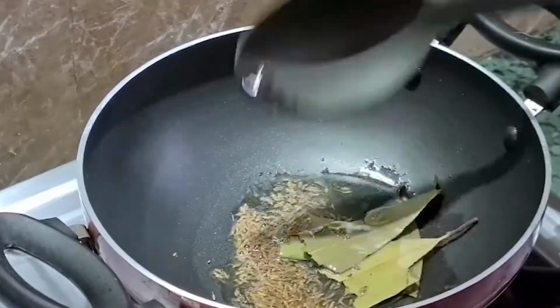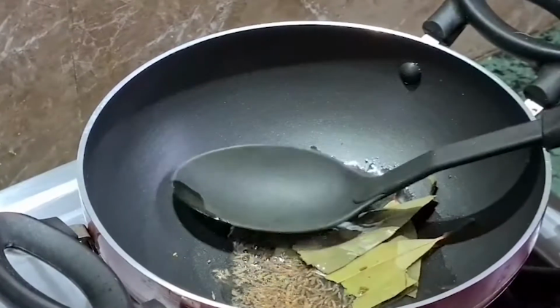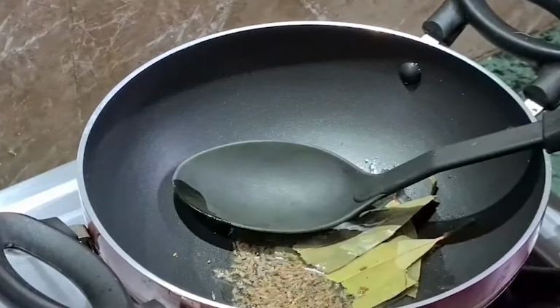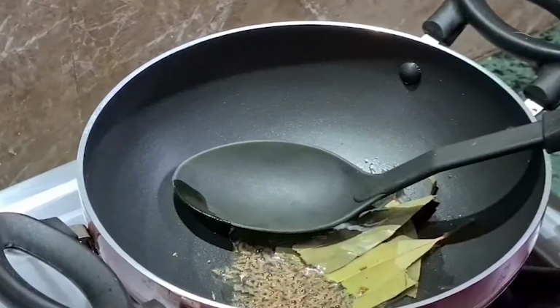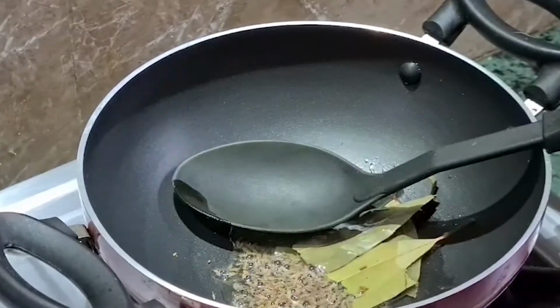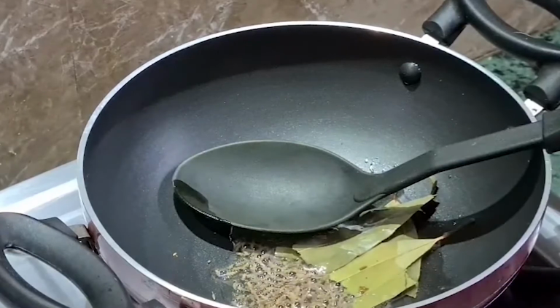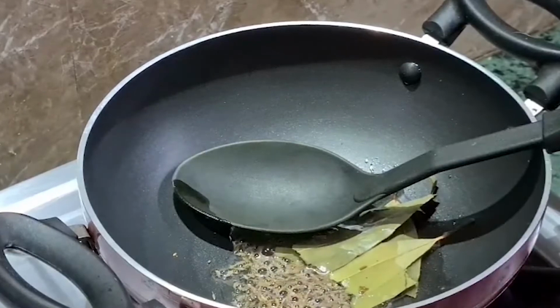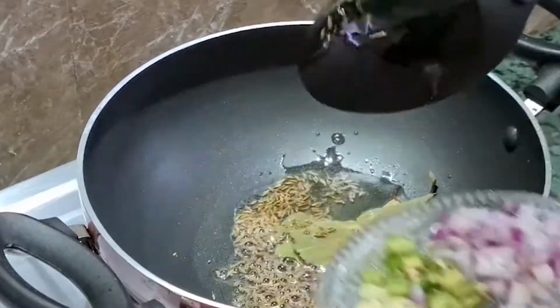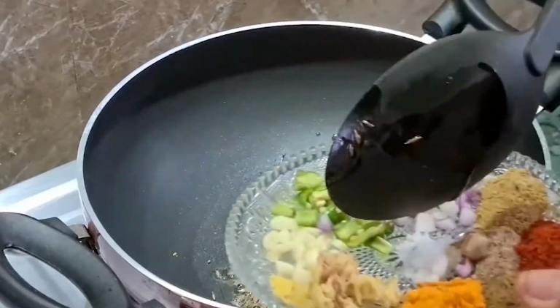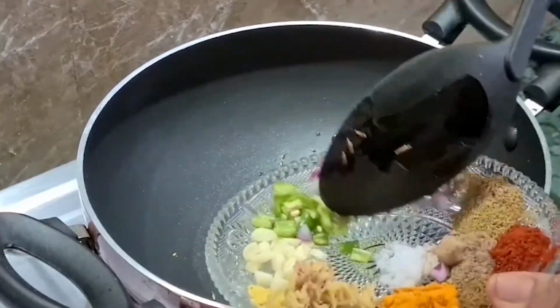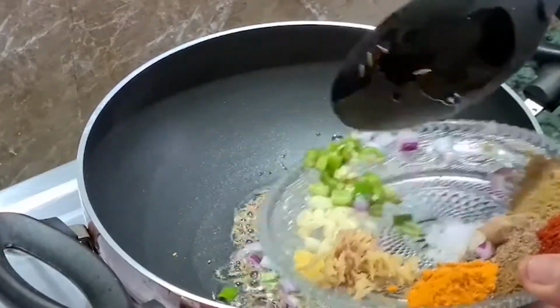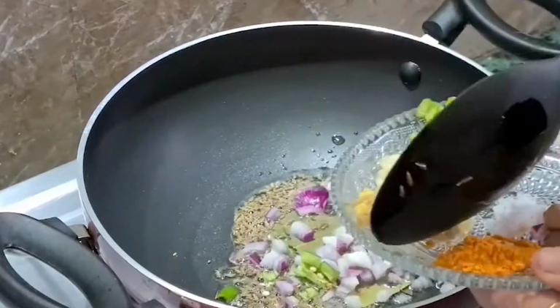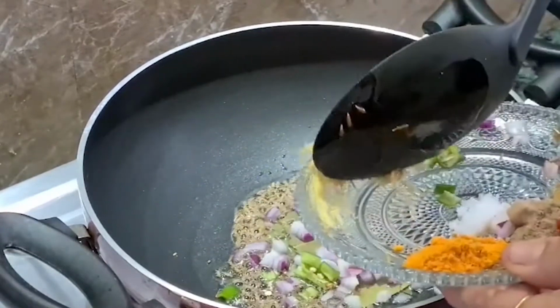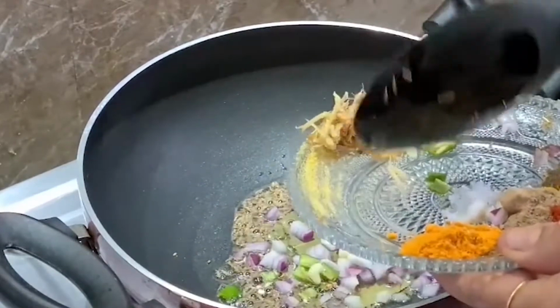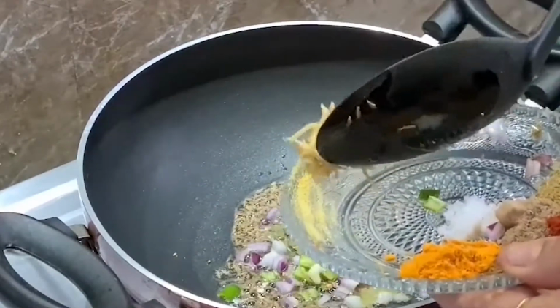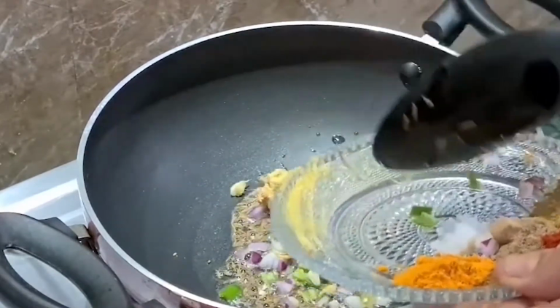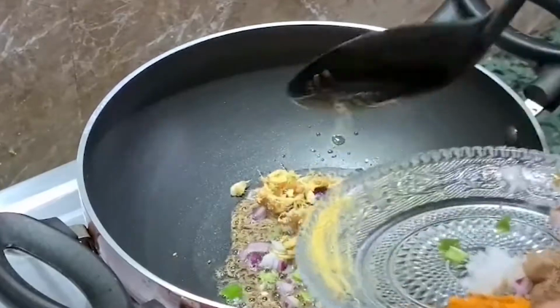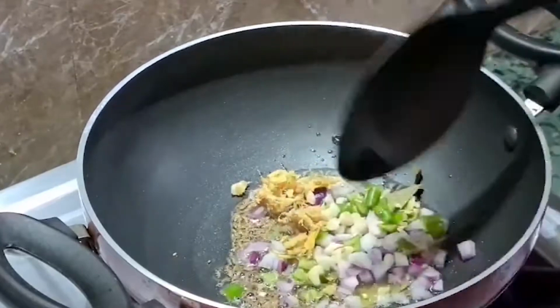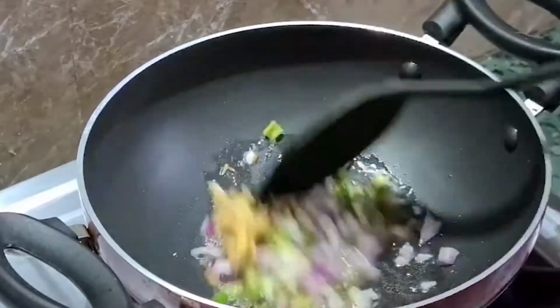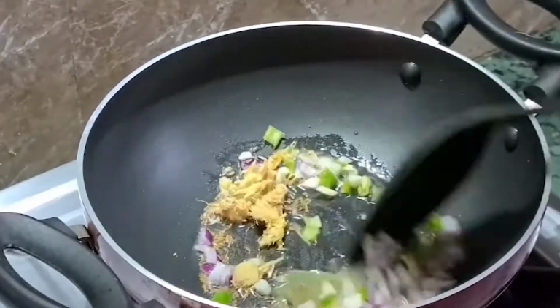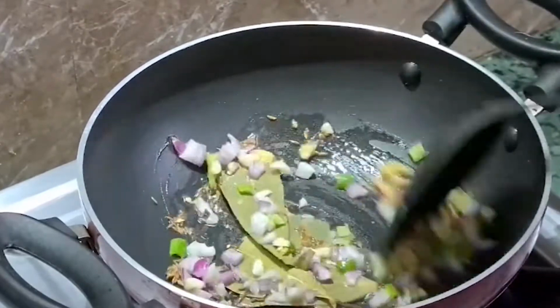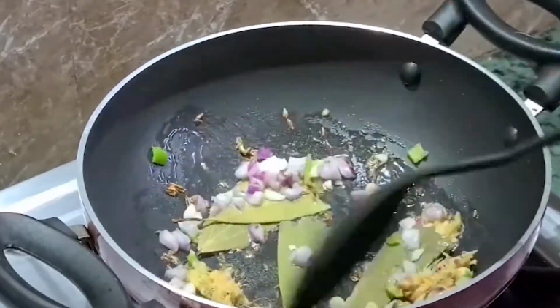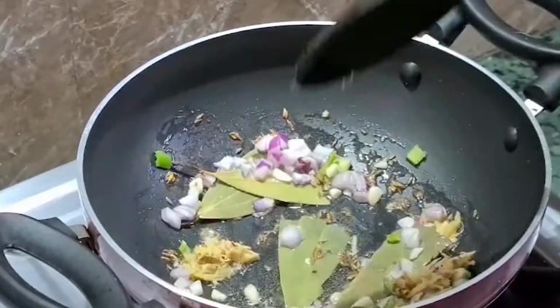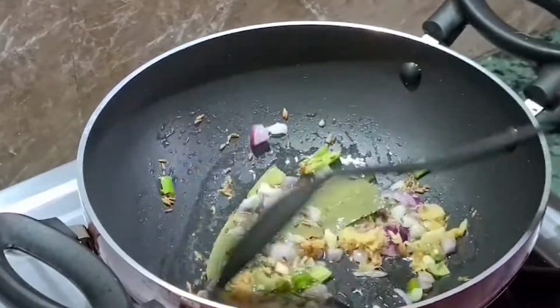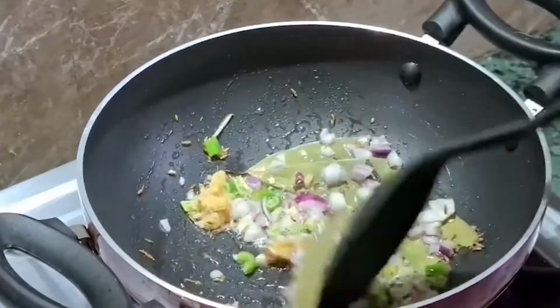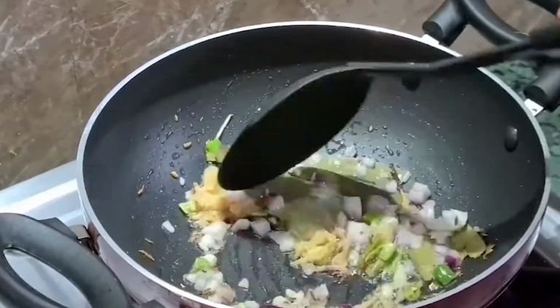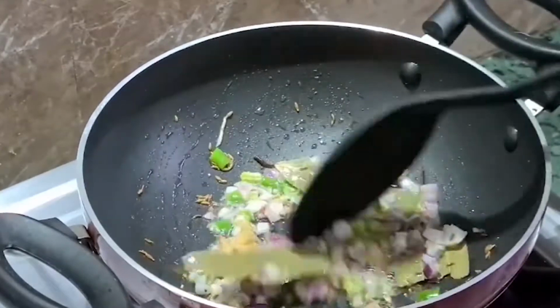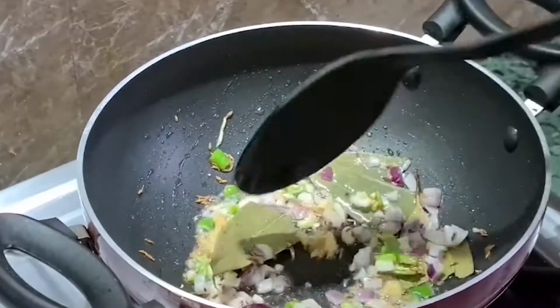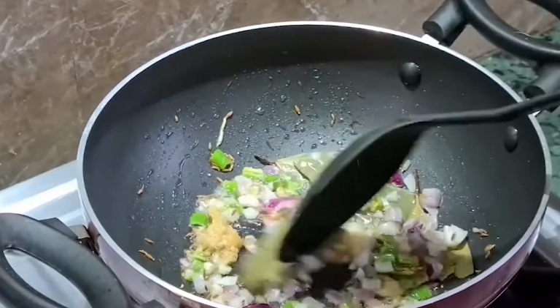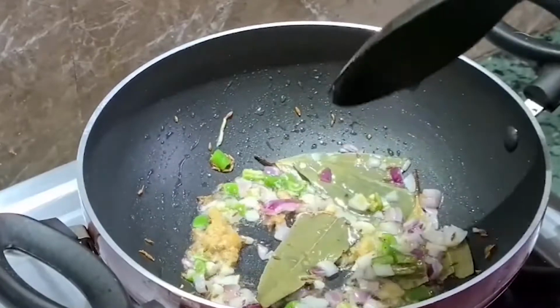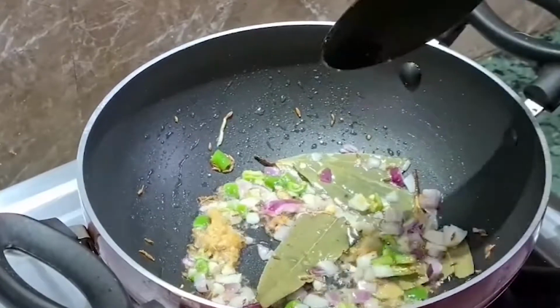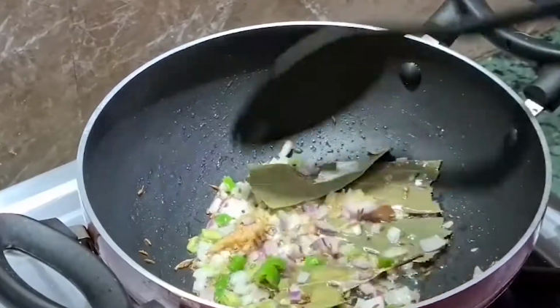We will add the piaj (onion), adrak (ginger), garlic, and green chilli. We will cook them well. The piaj is now cooked.